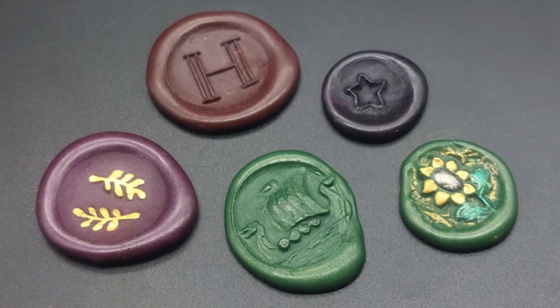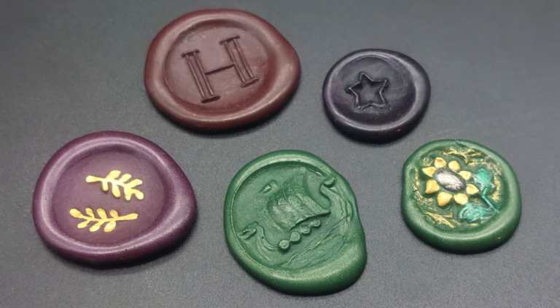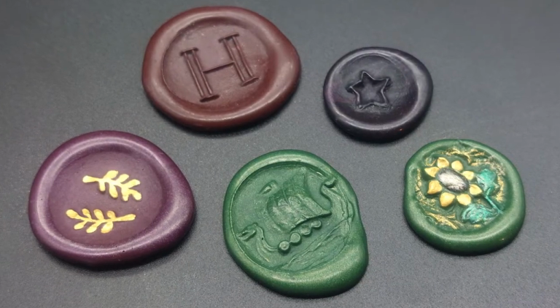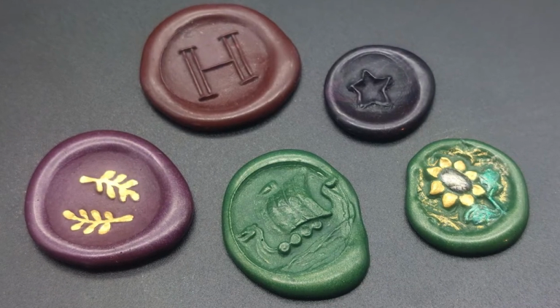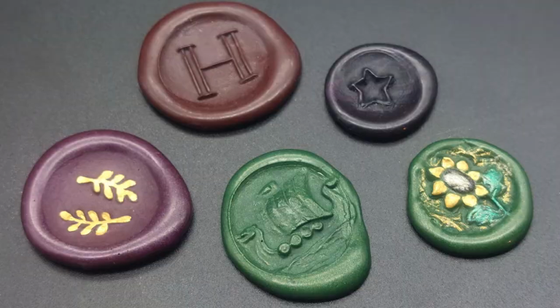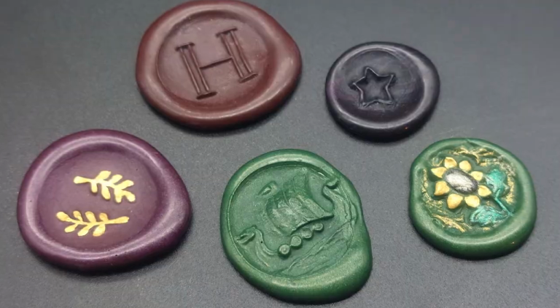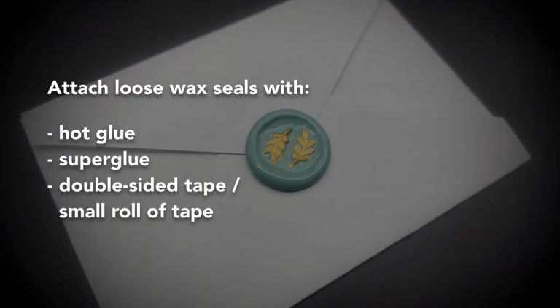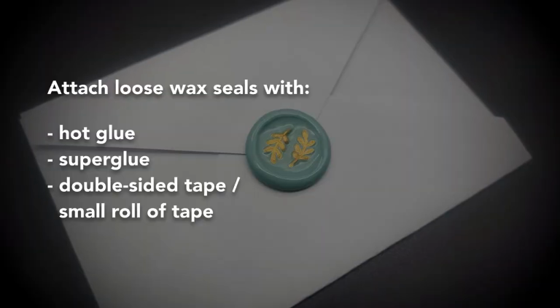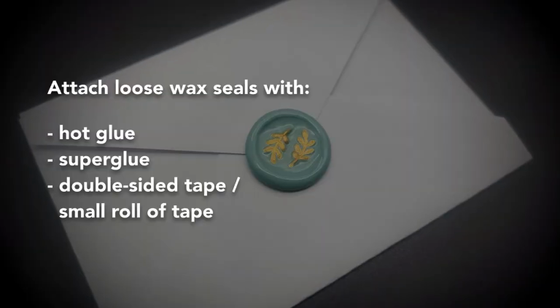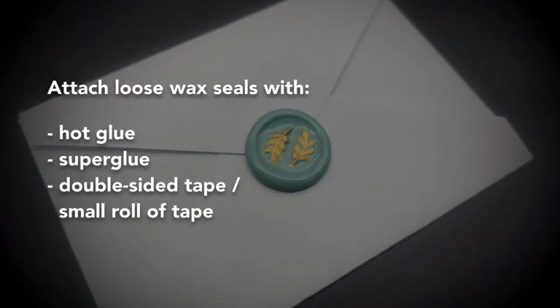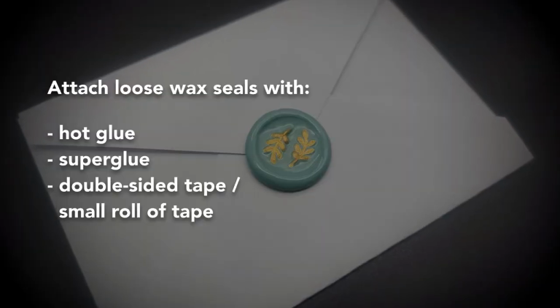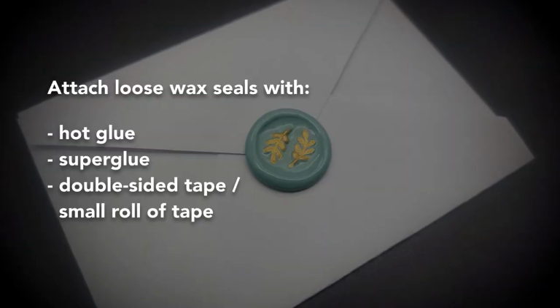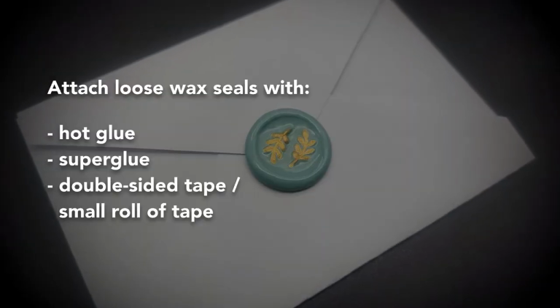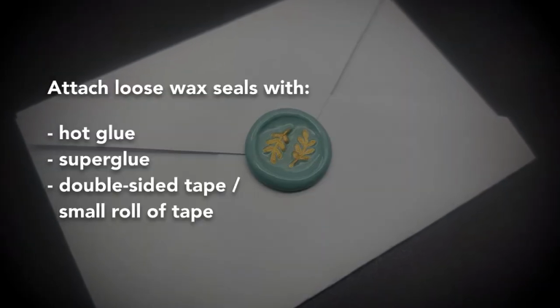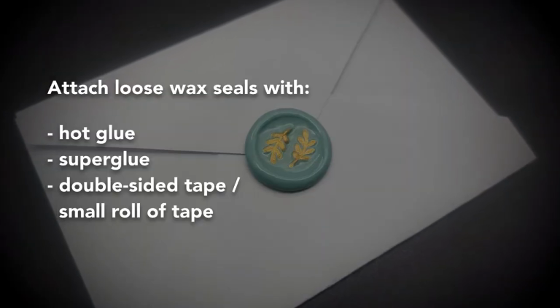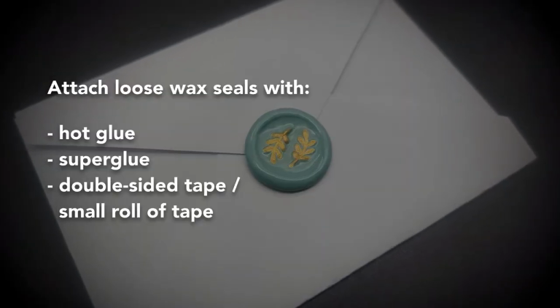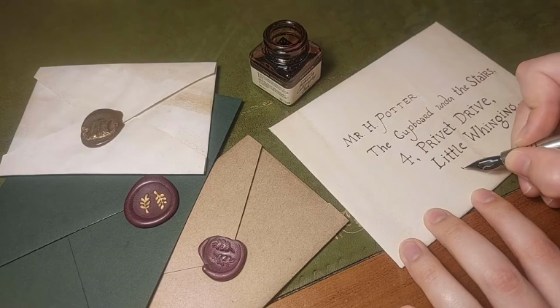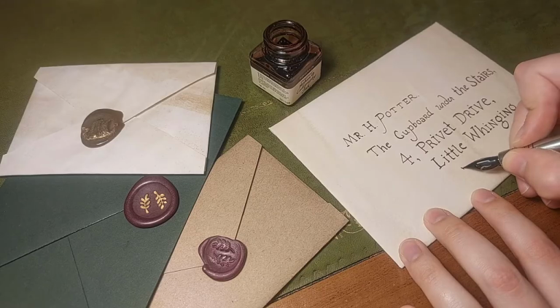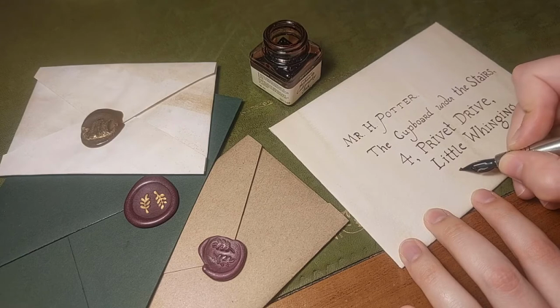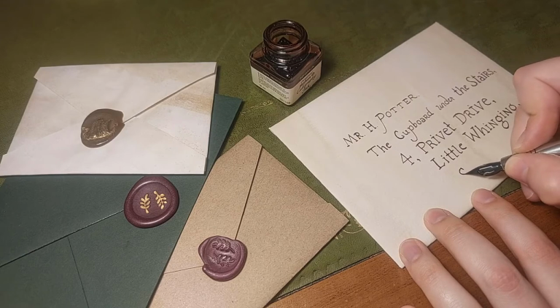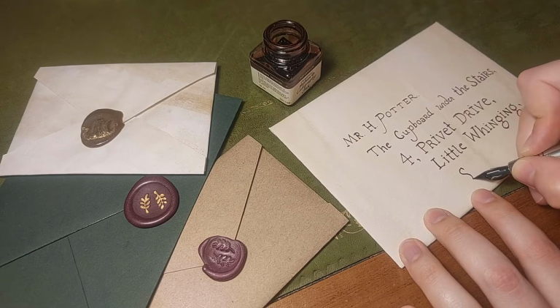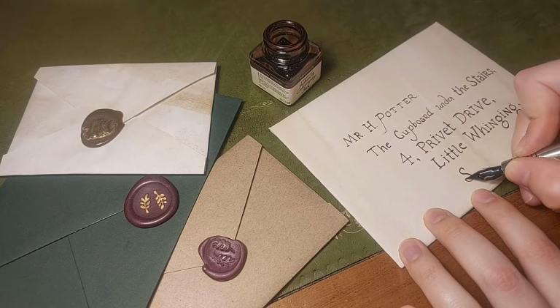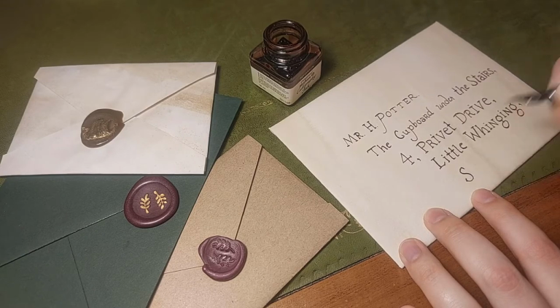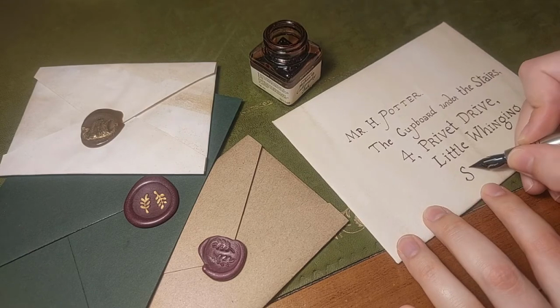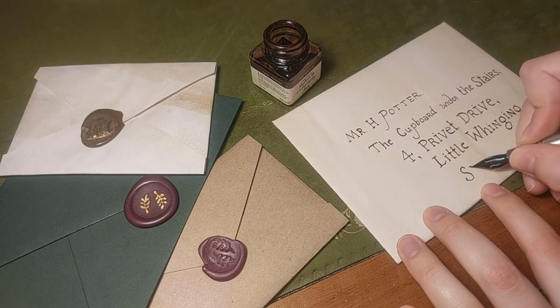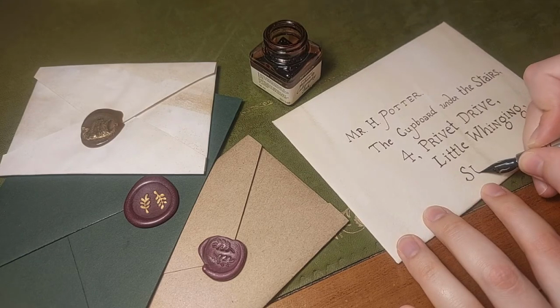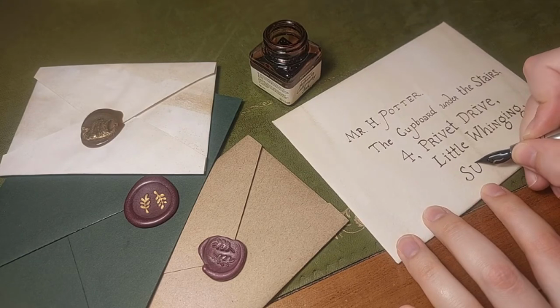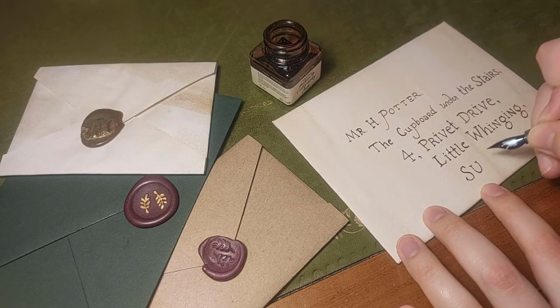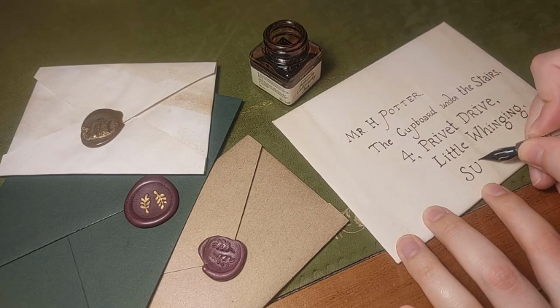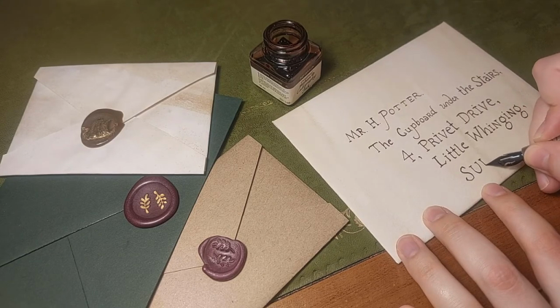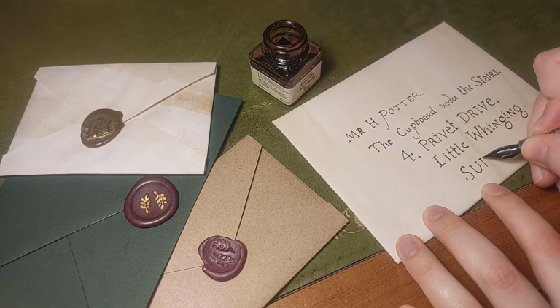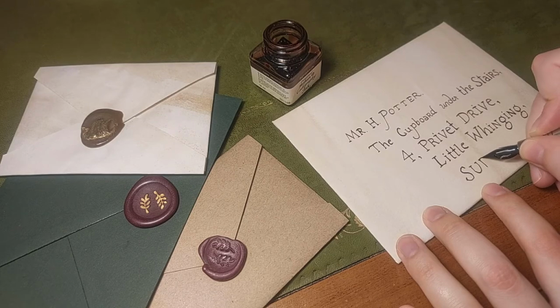The loose wax seals can be attached to envelopes using hot glue, super glue or tape. Maybe you'll use this idea for a gift or a letter to a friend. Stay creative and I'll see you in the next one.